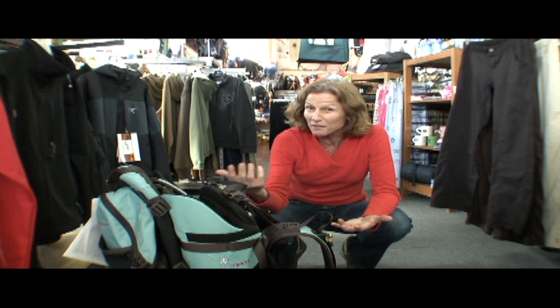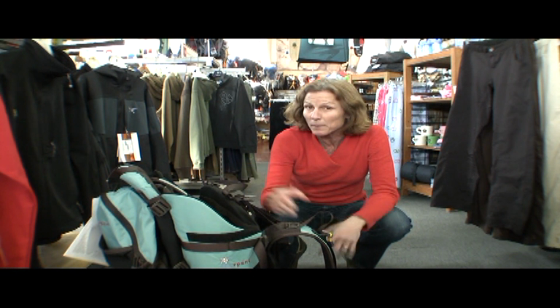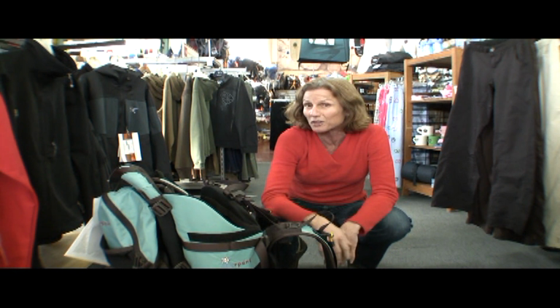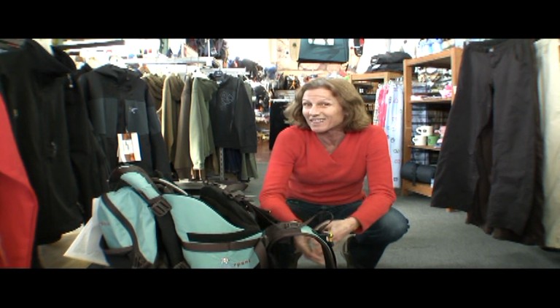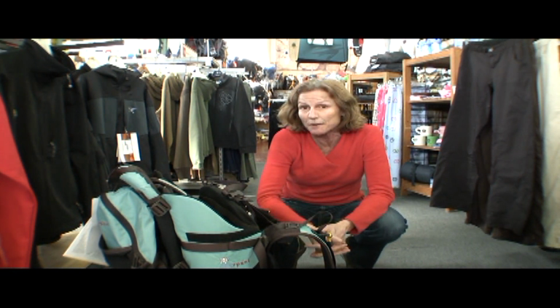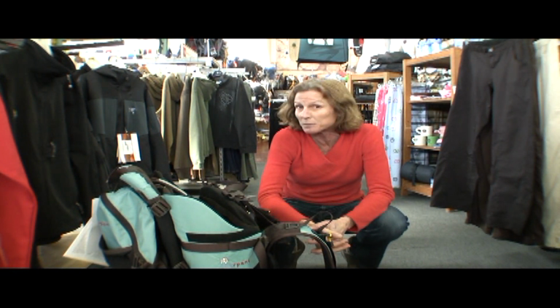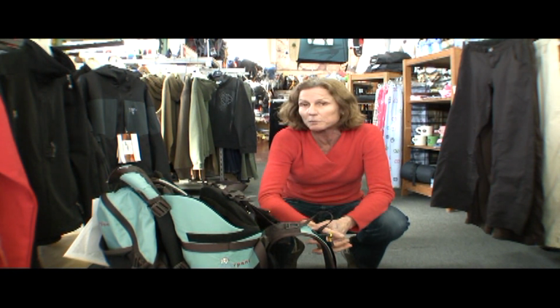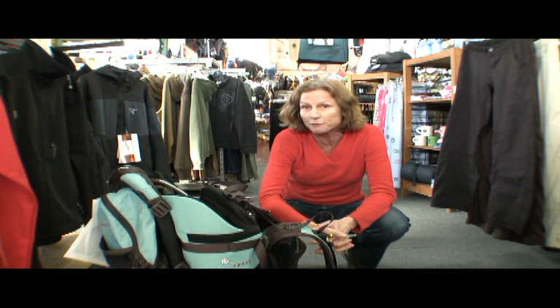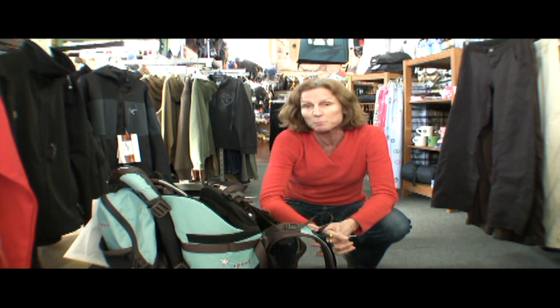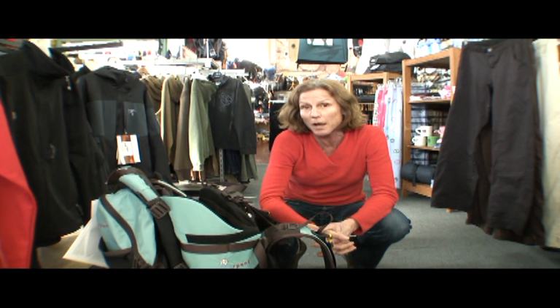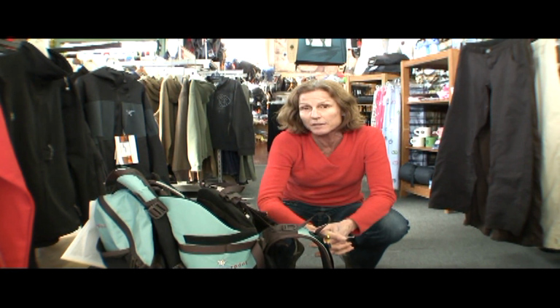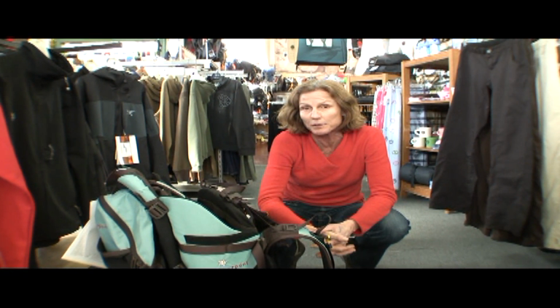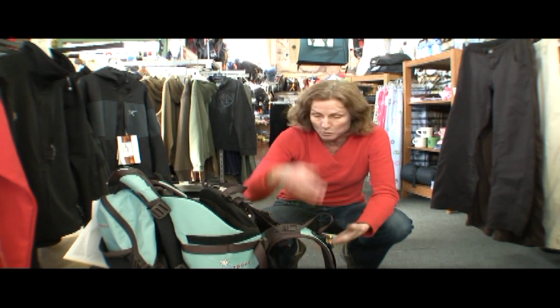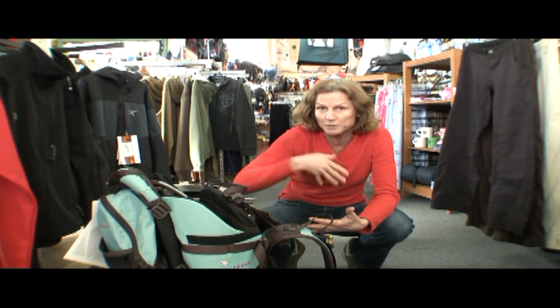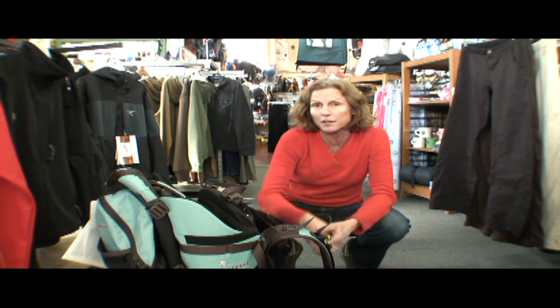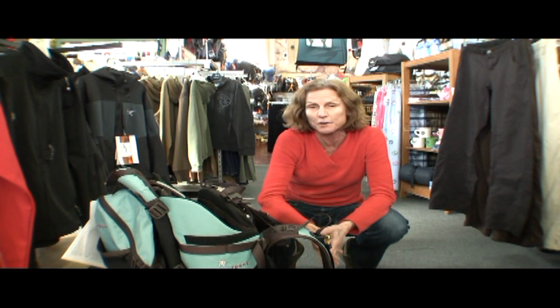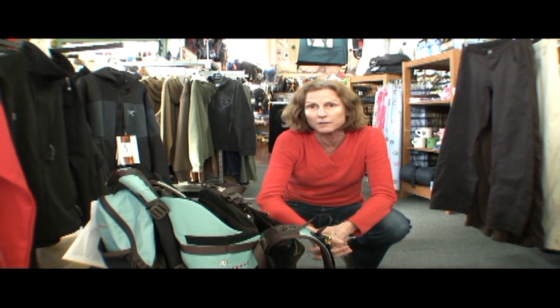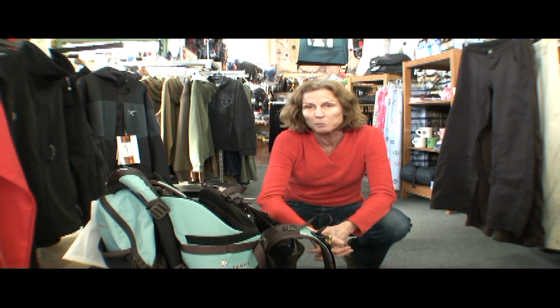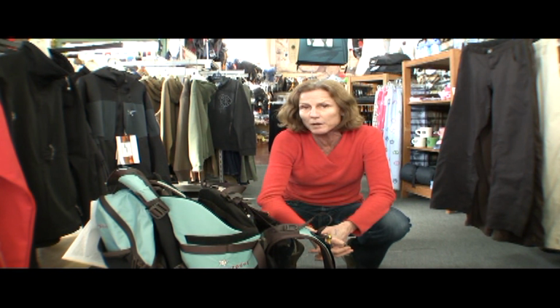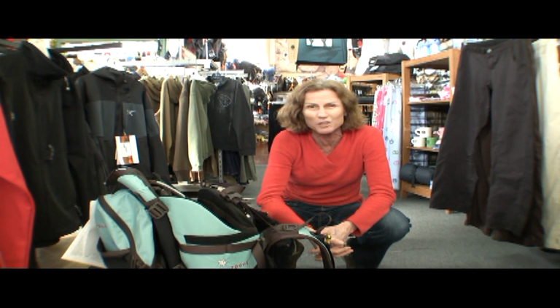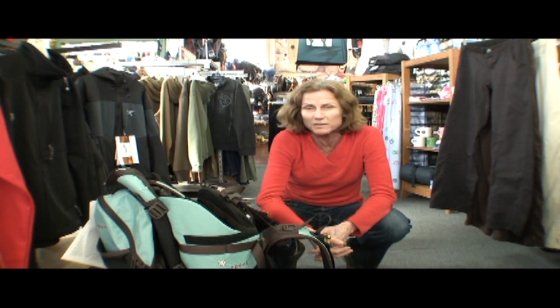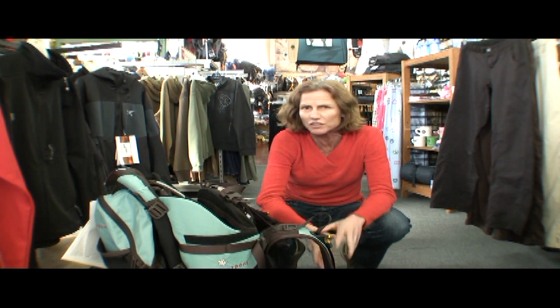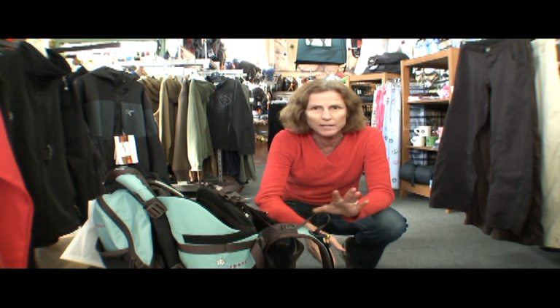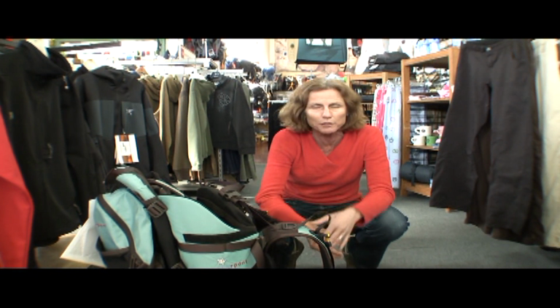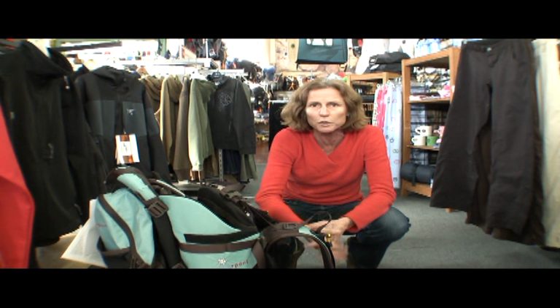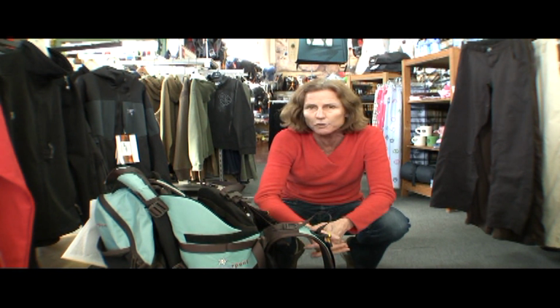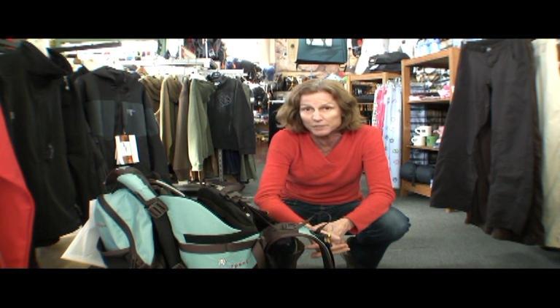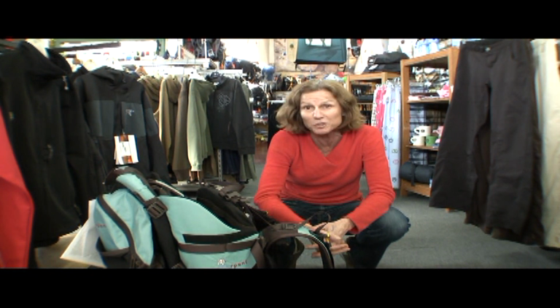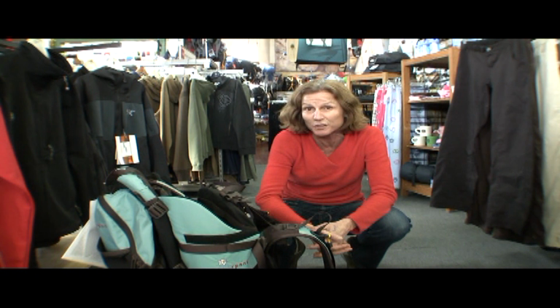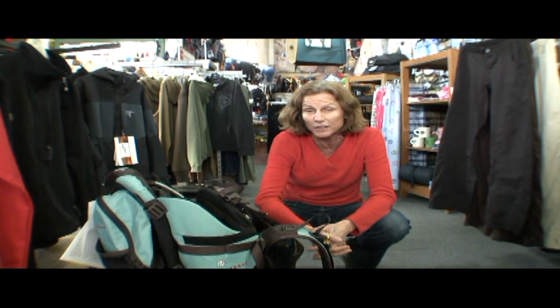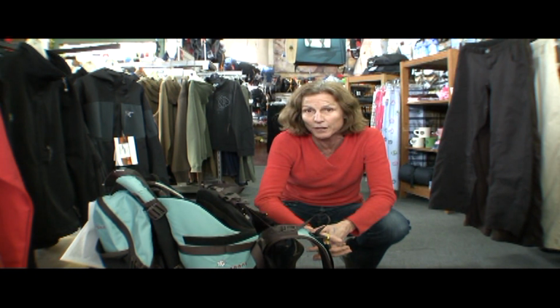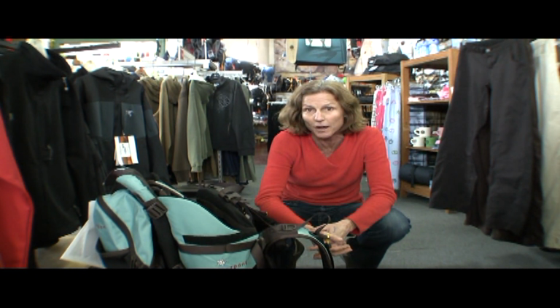We had Phillip out to the crag ten days after he was born. It was his first bushwhacking experience. Of course, he was in a front carrier then, but you parents, don't be scared. Just take them with you. It works out great, especially when they're young — they do great at the crag.